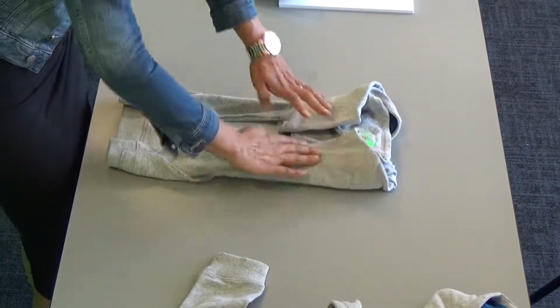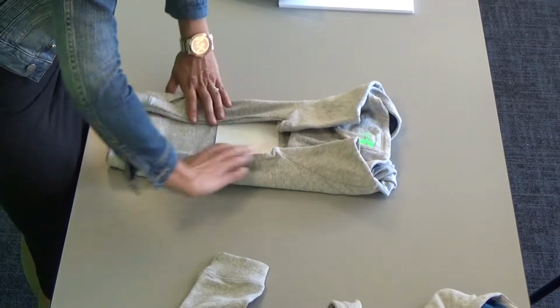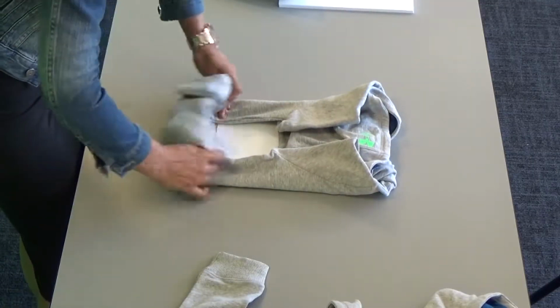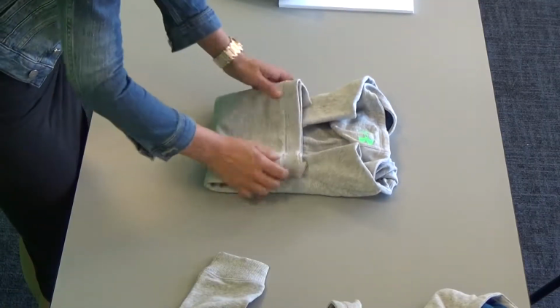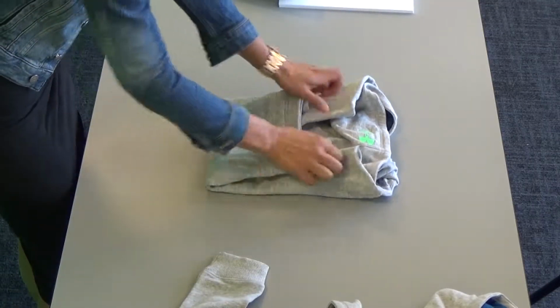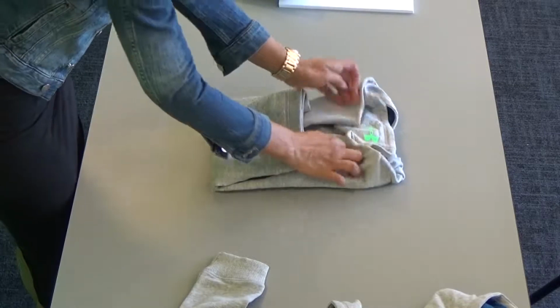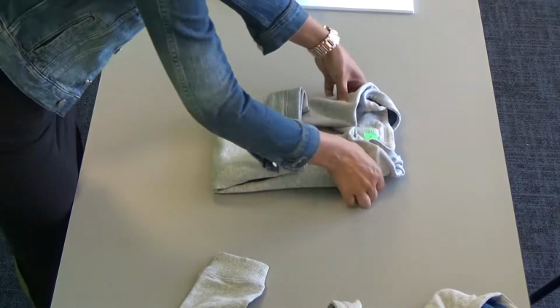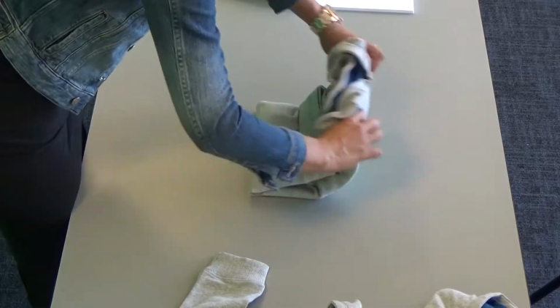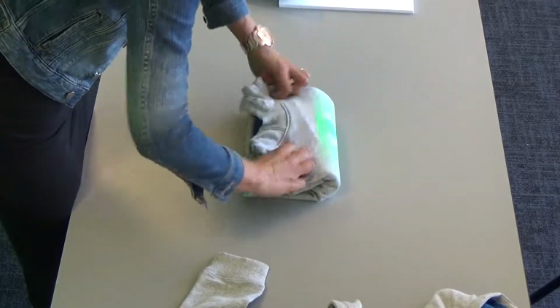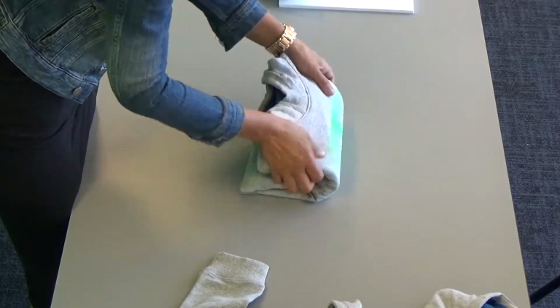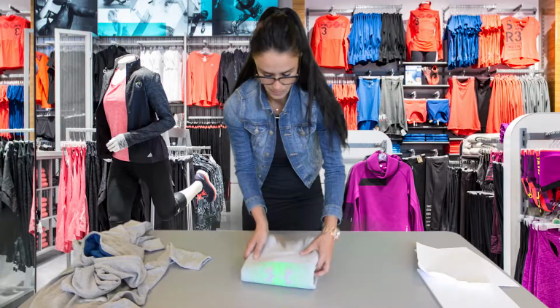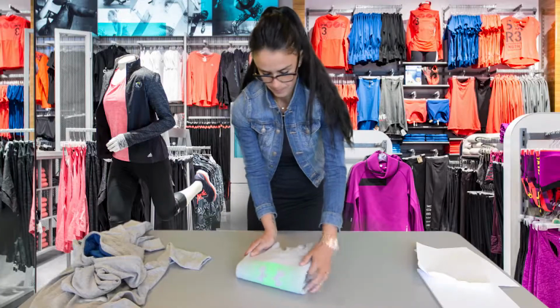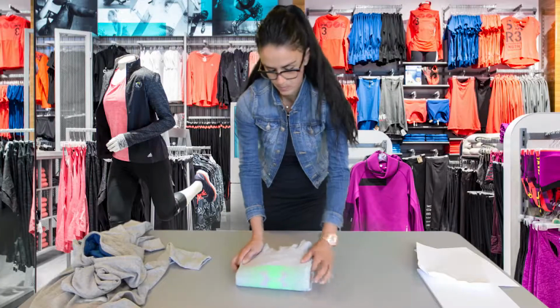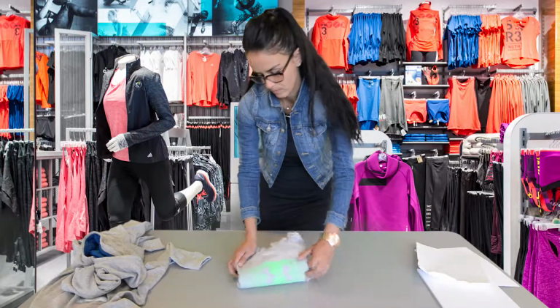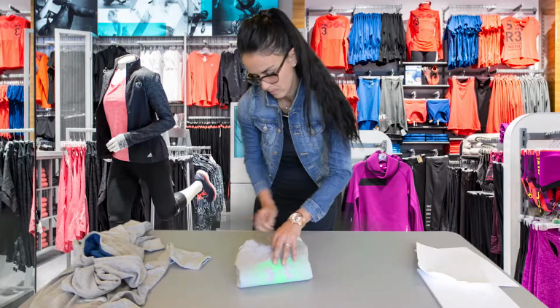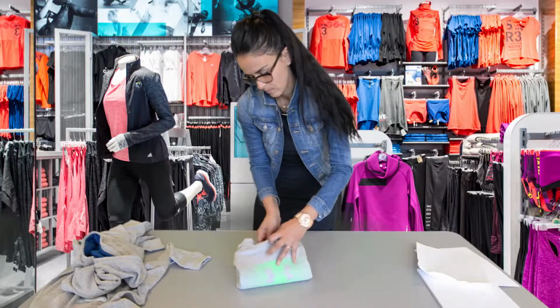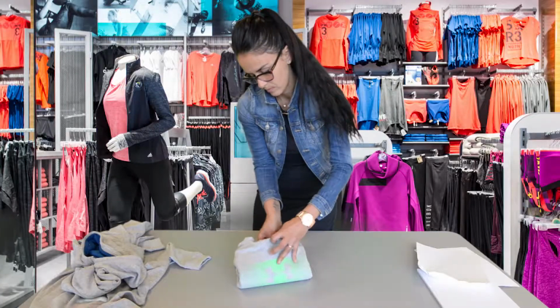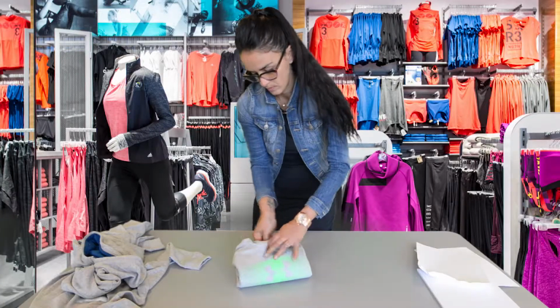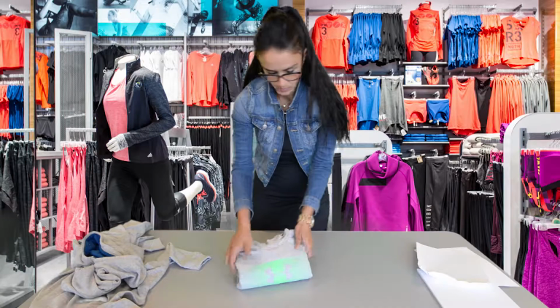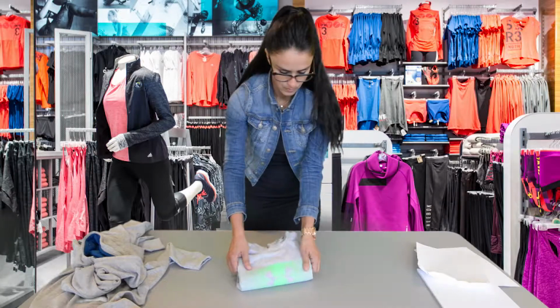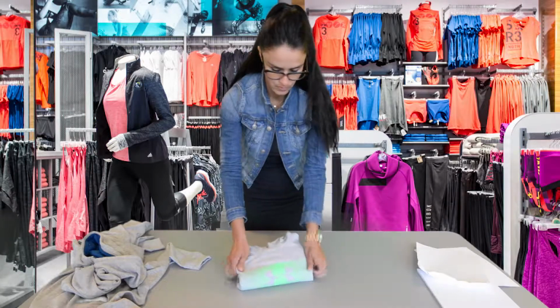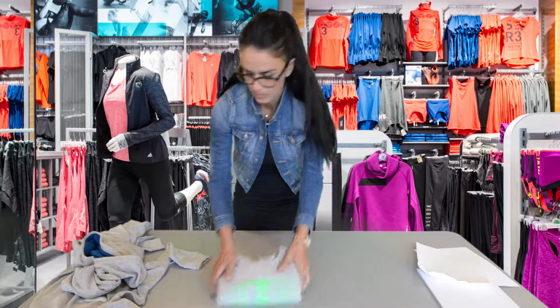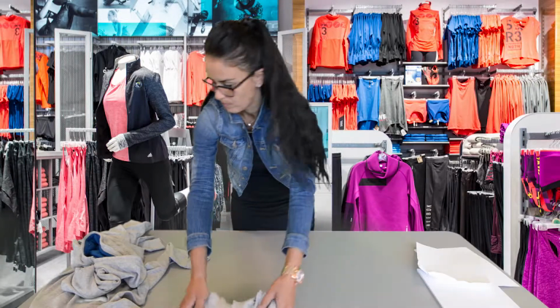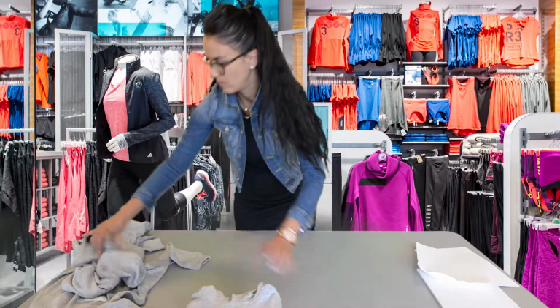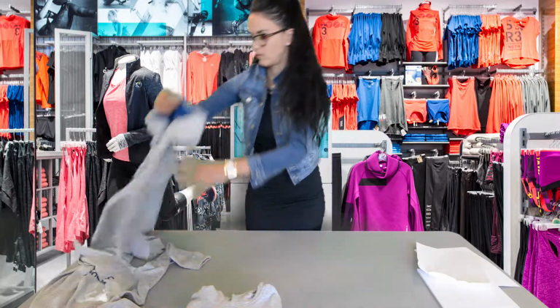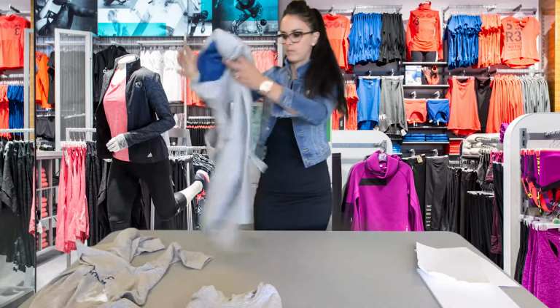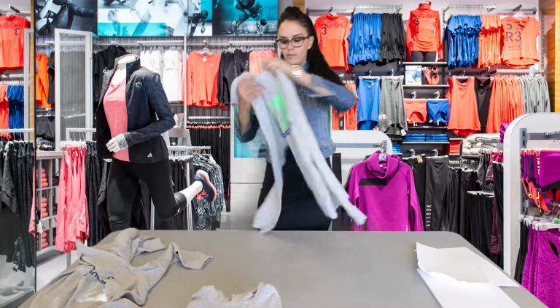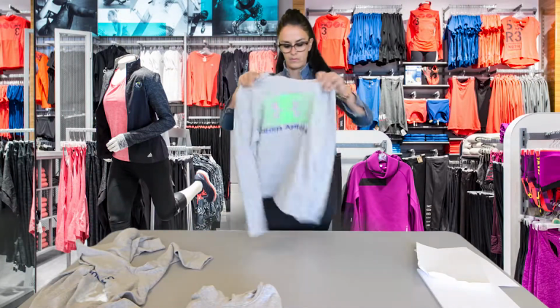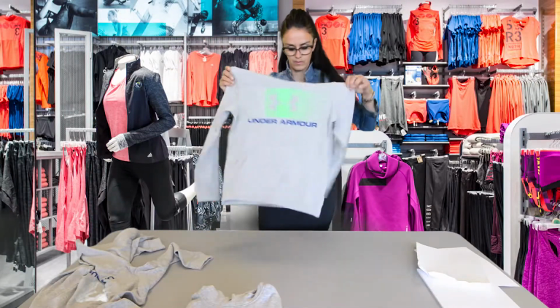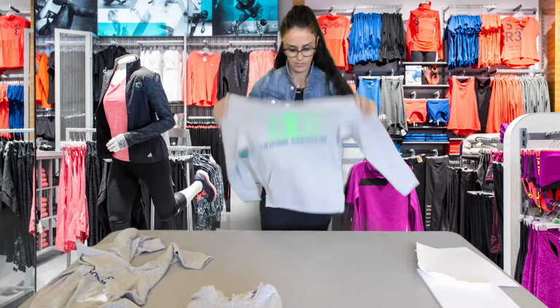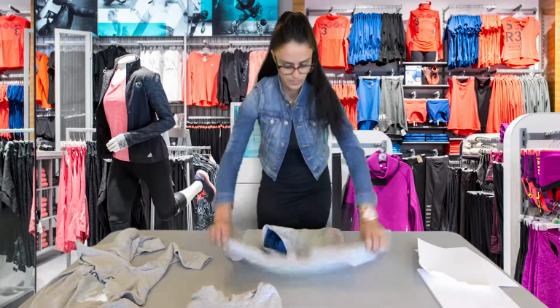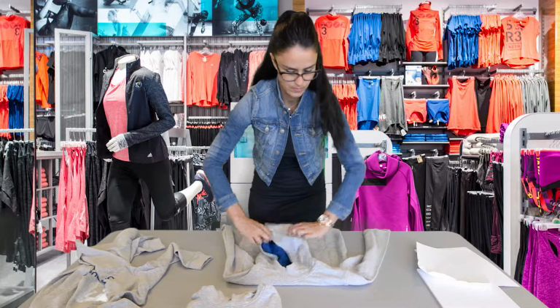Fold them right to the middle and then fold the bottom up to the top. Make a nice full stack and tuck the tag in so it does not get in the way.